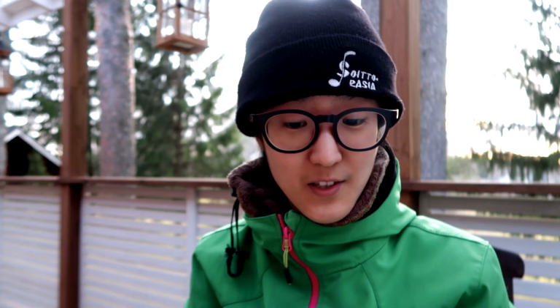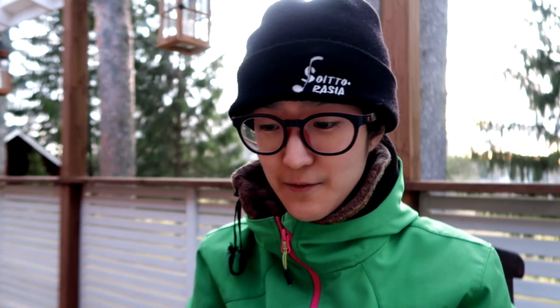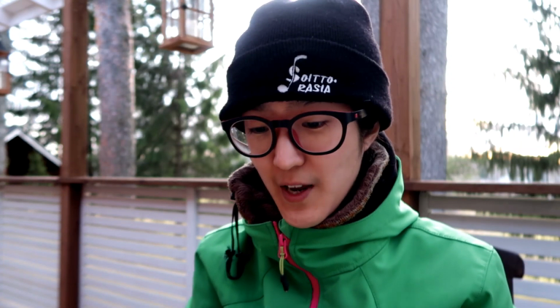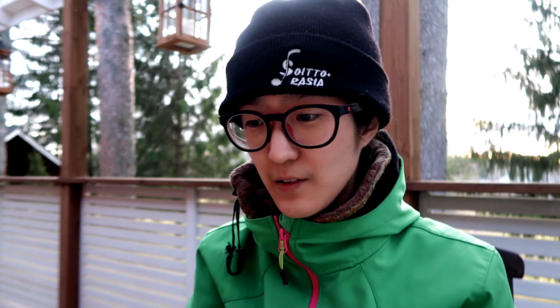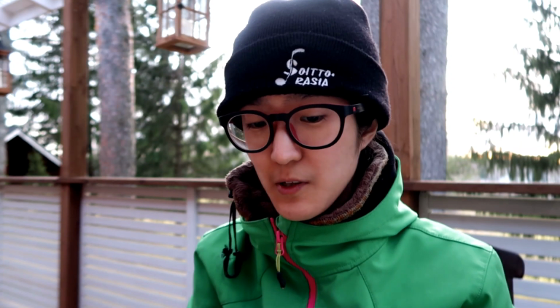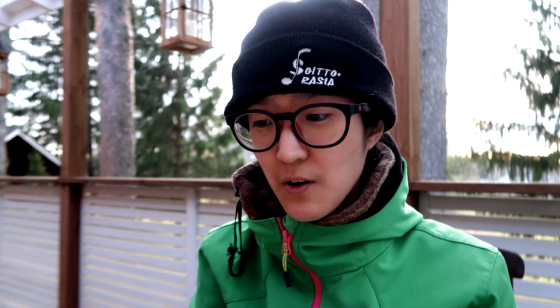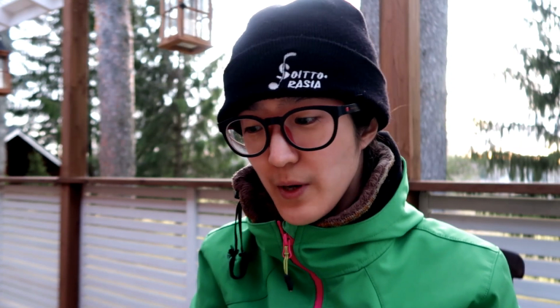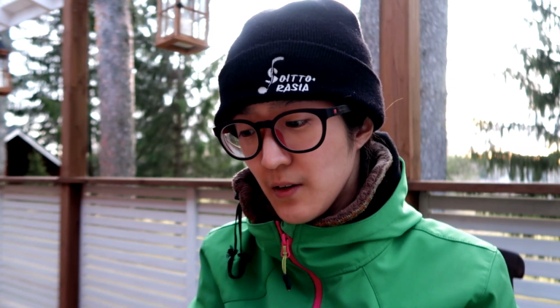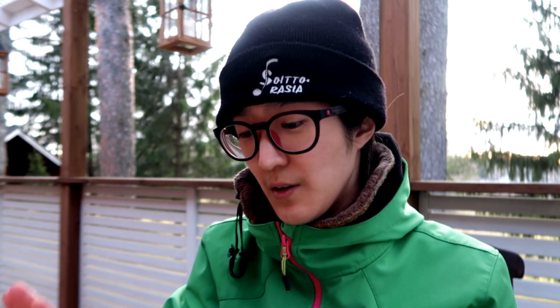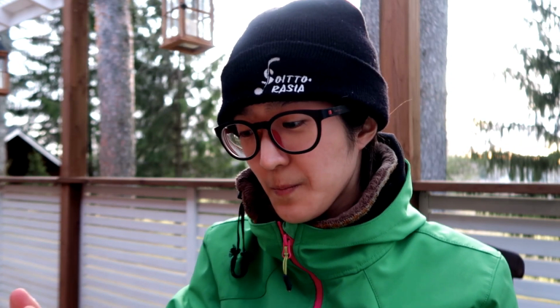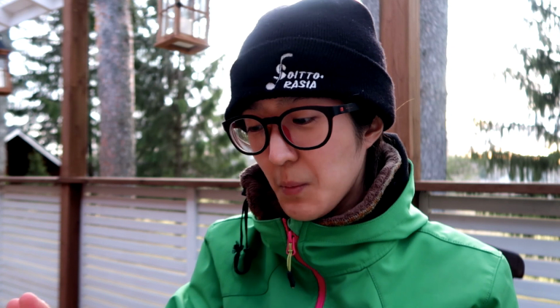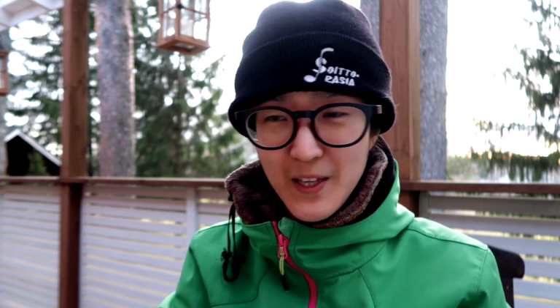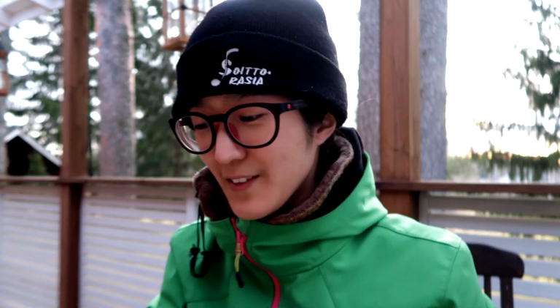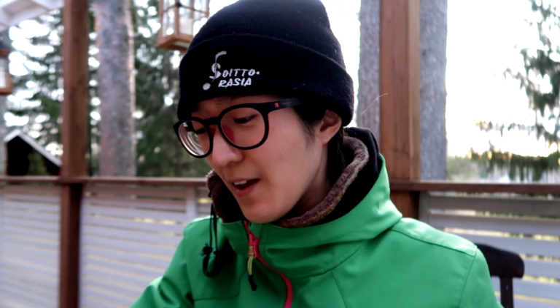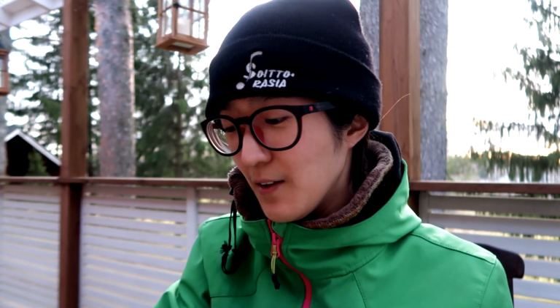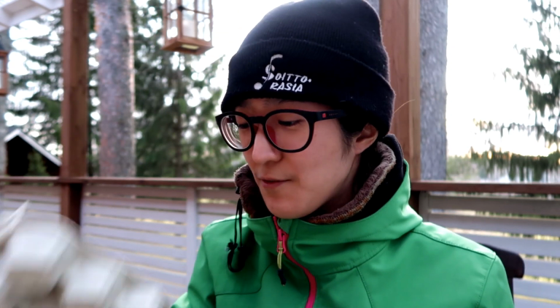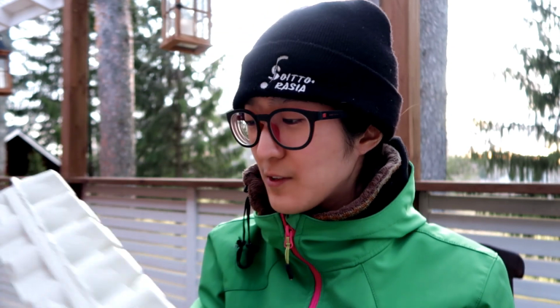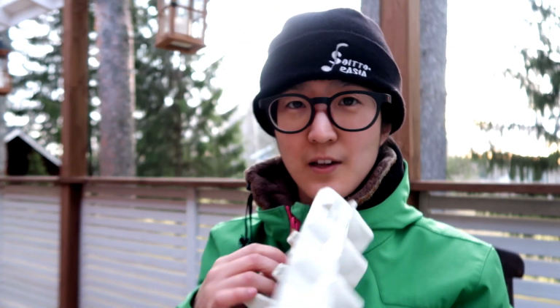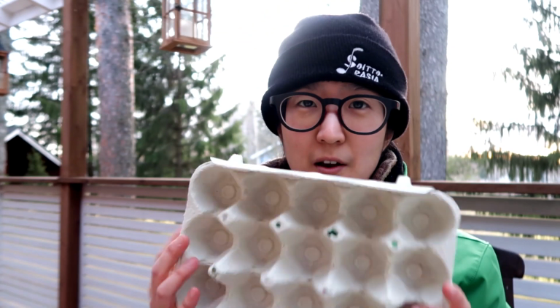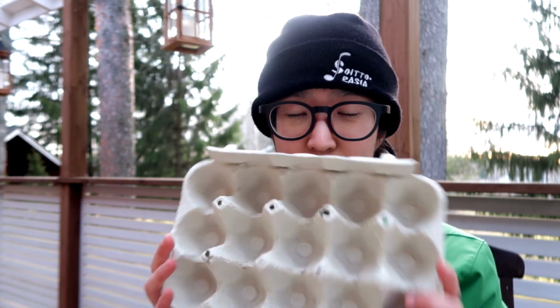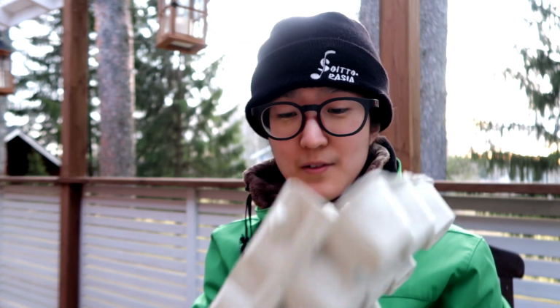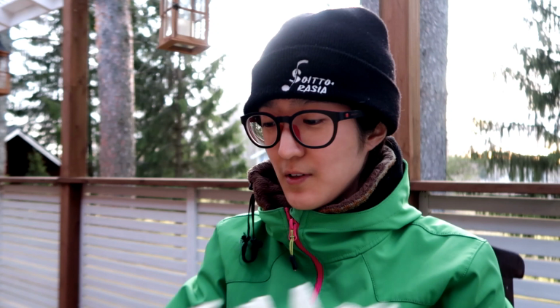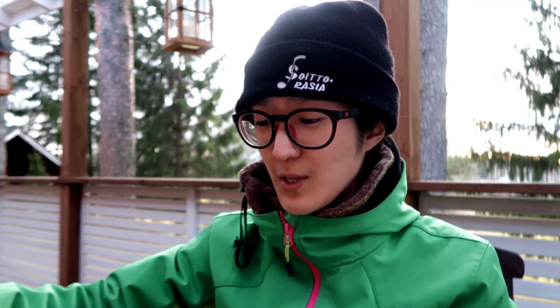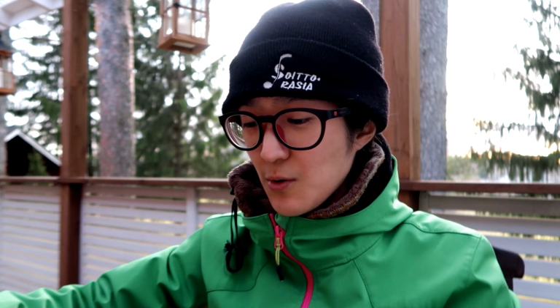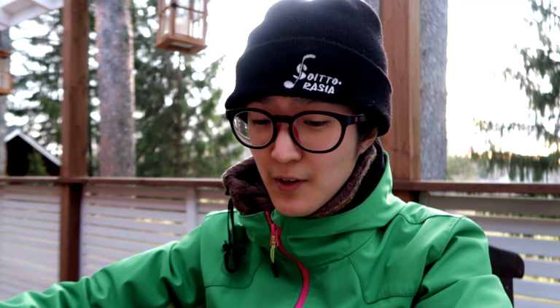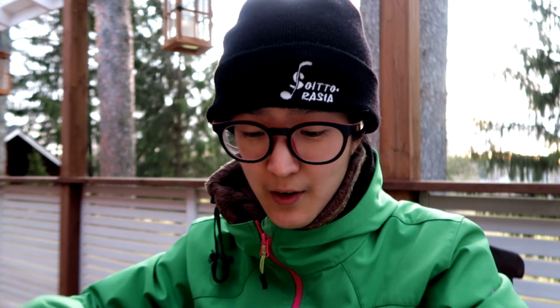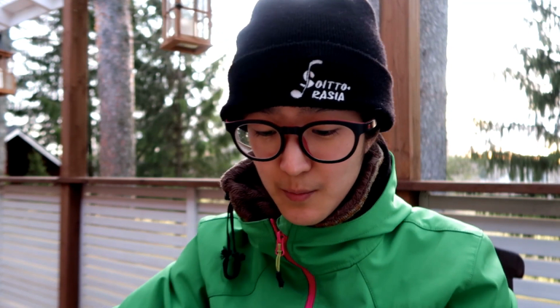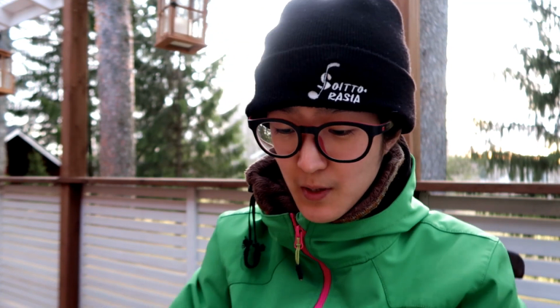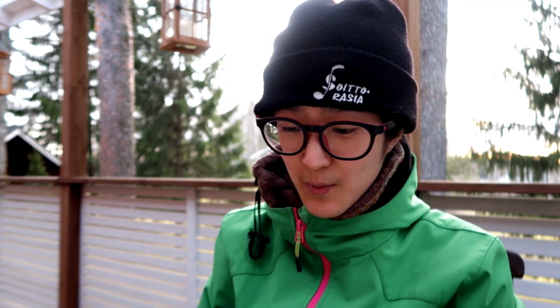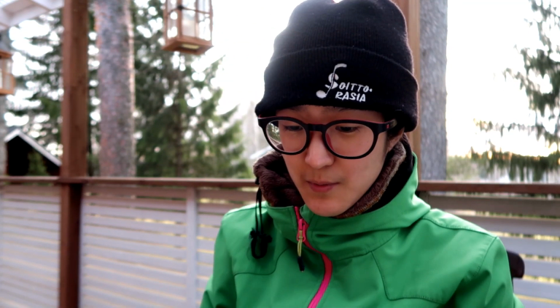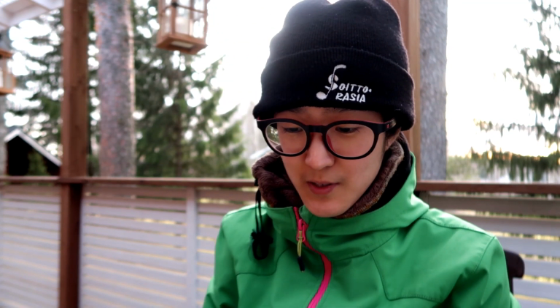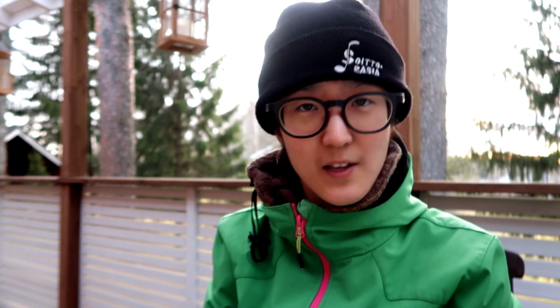That's the agenda for today. I'll start with something easy and fill these egg cartons with soil and put some seeds in.